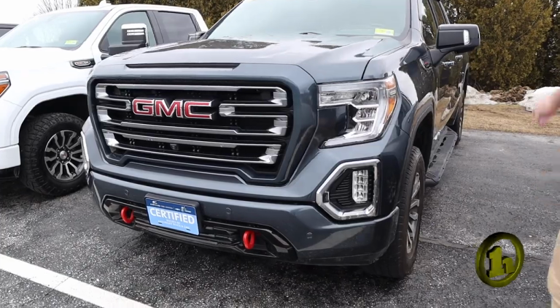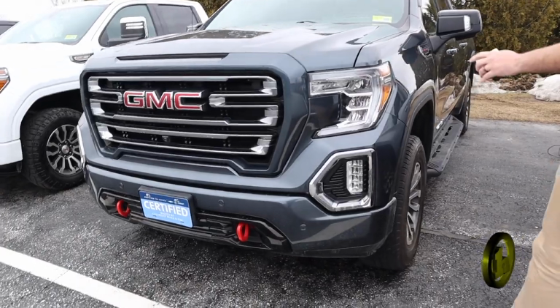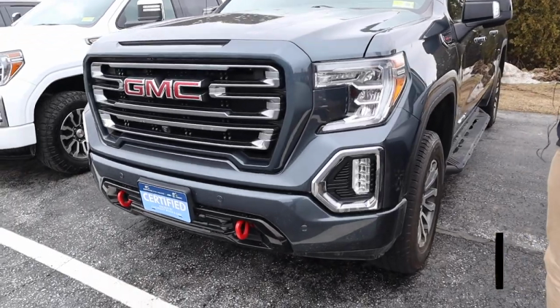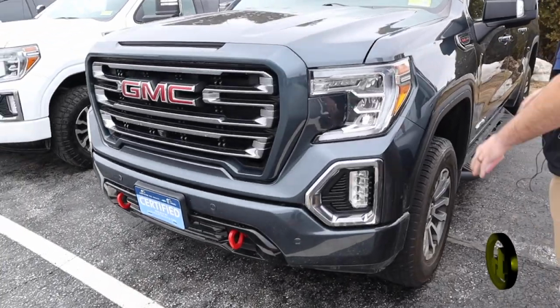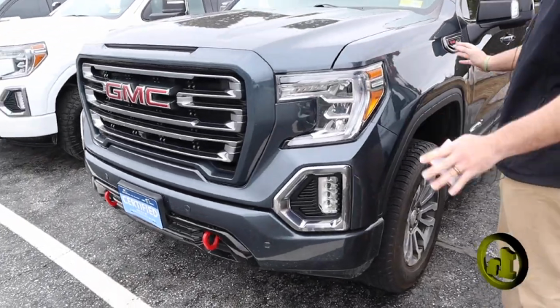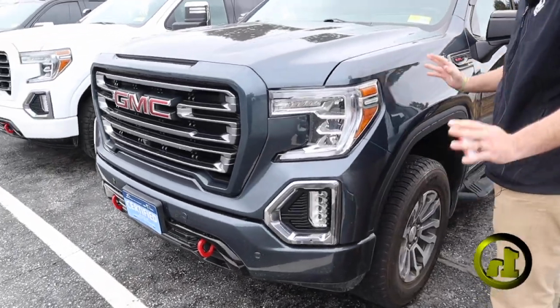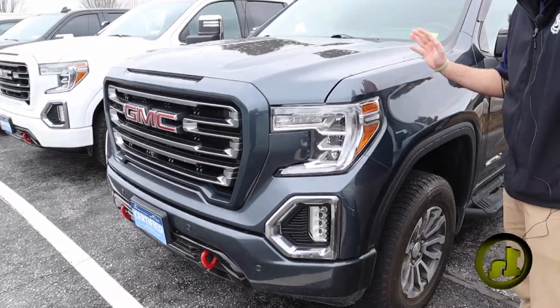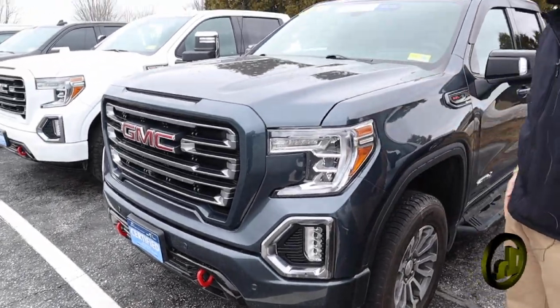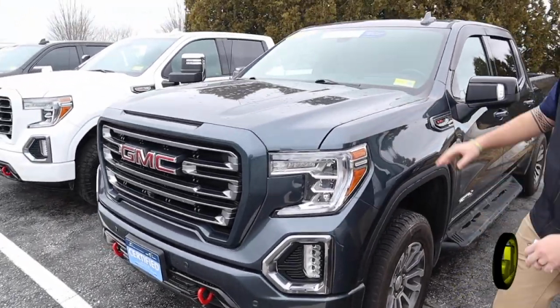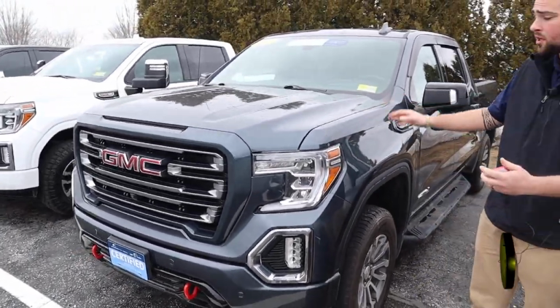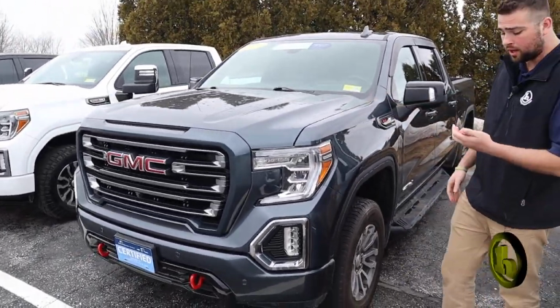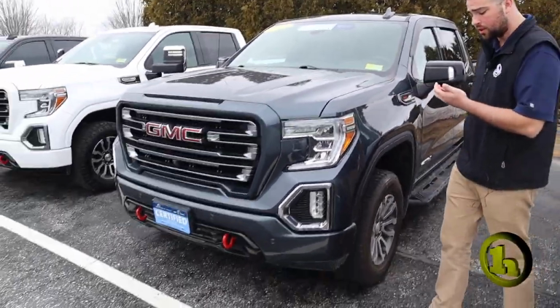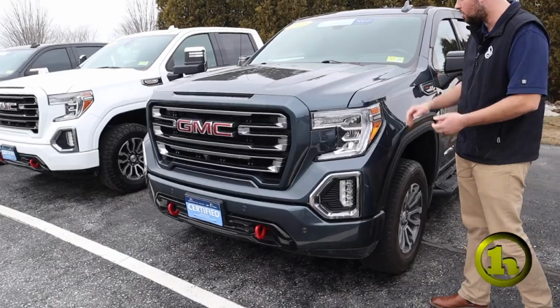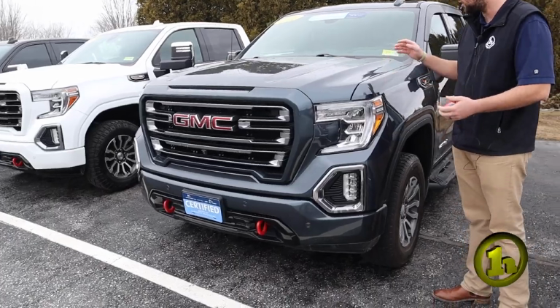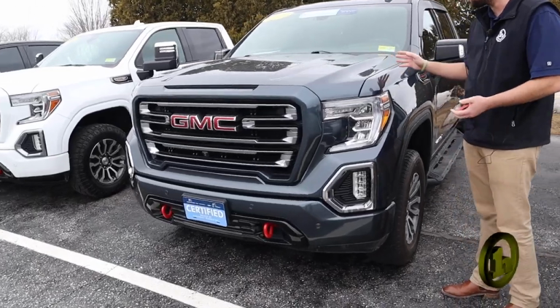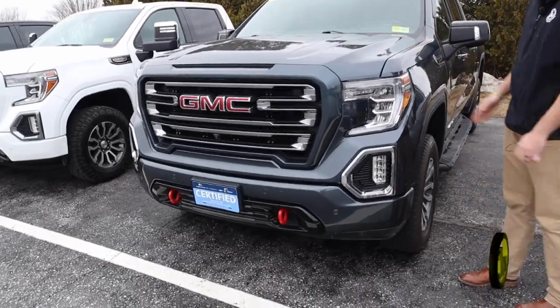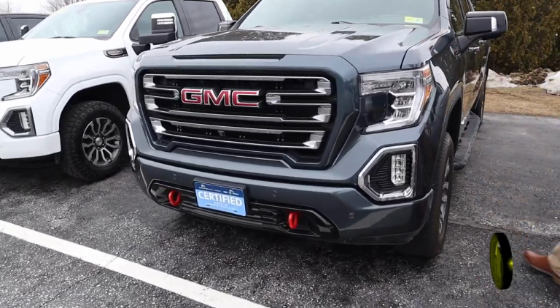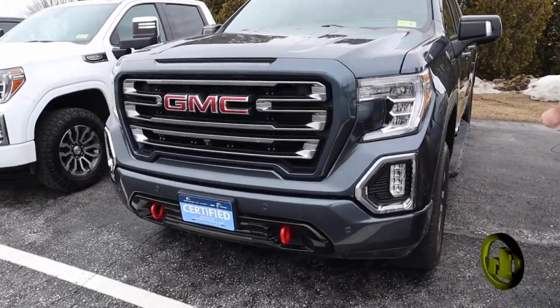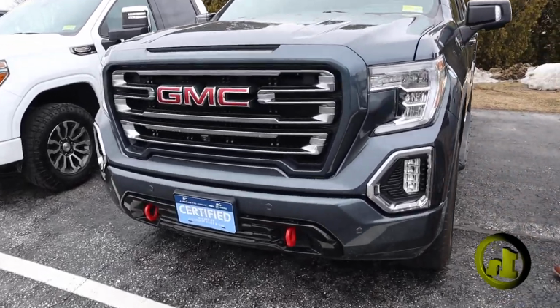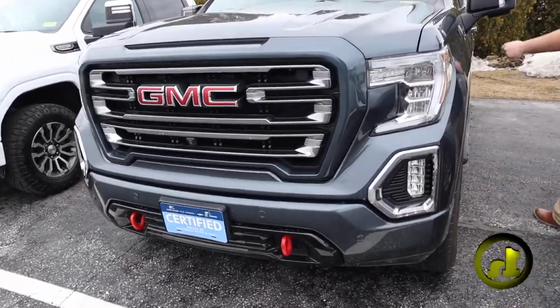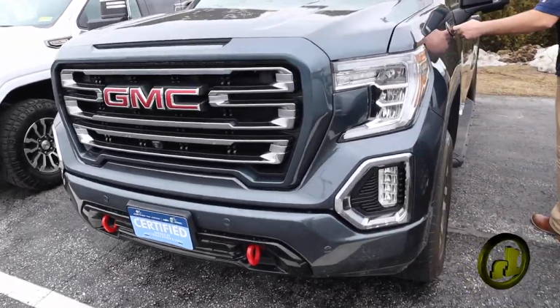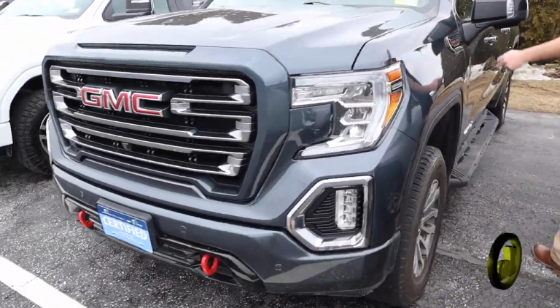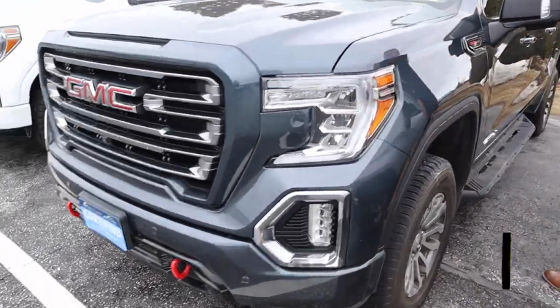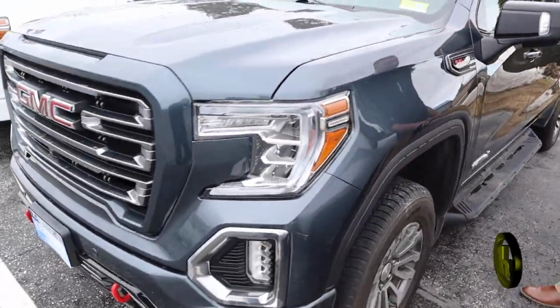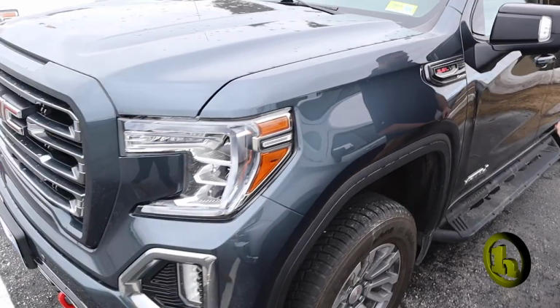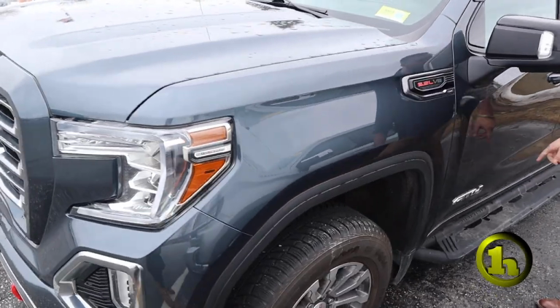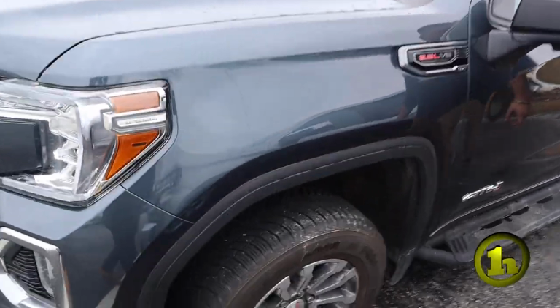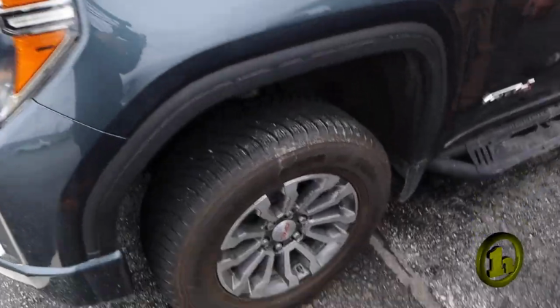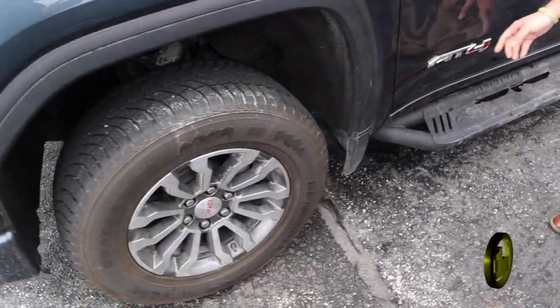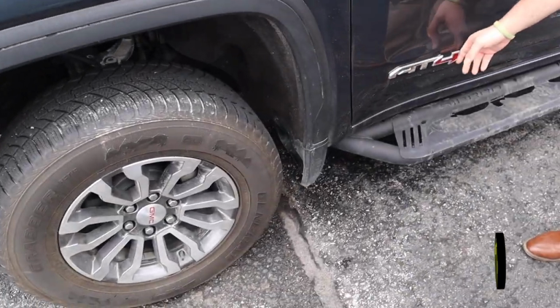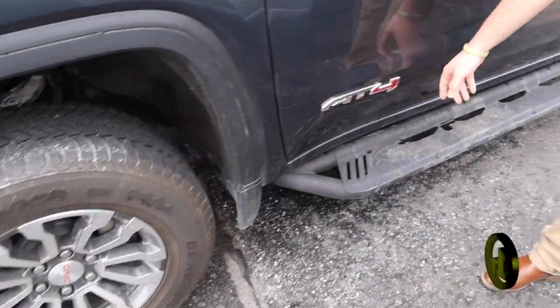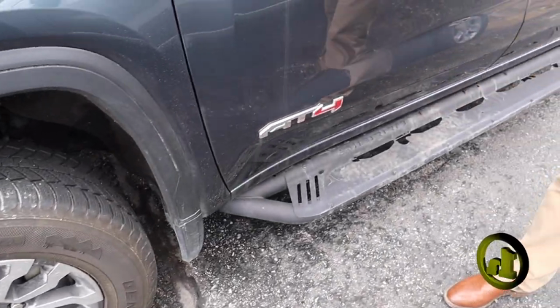This is an awesome truck — it's absolutely loaded up to the max. I love the color; it's called Dark Sky. It's got the 6.2 V8 in it, some step sides, and AT4 badging right here.